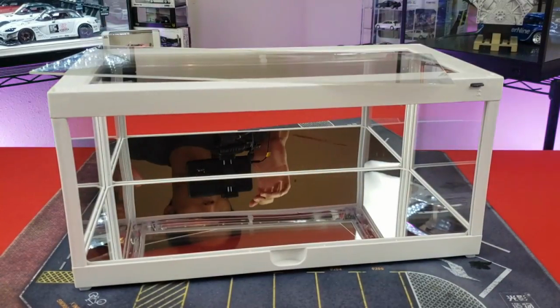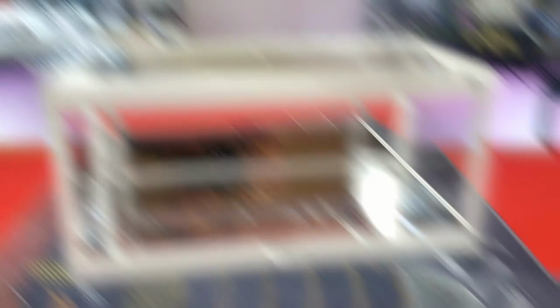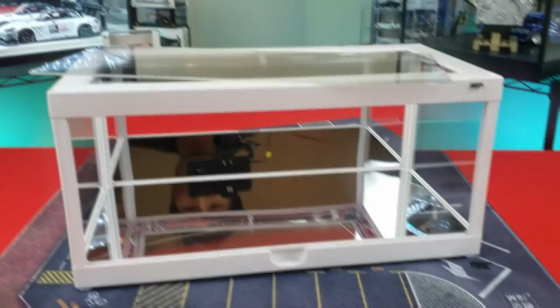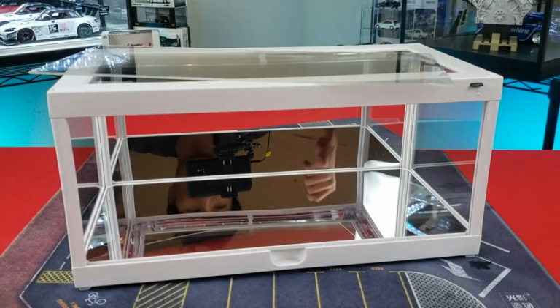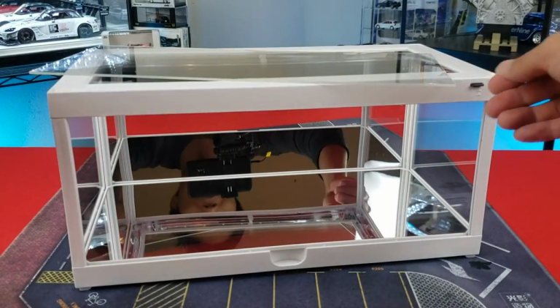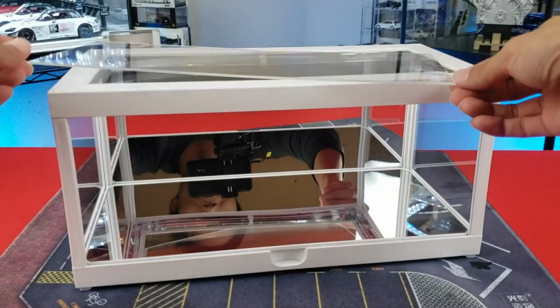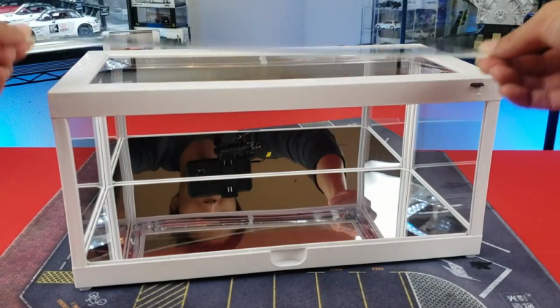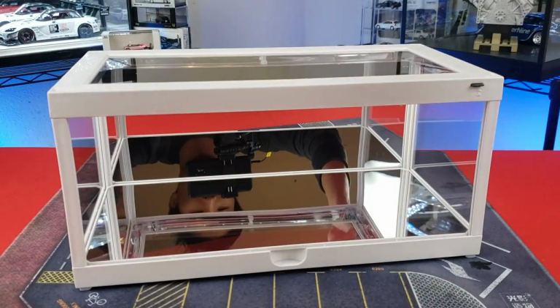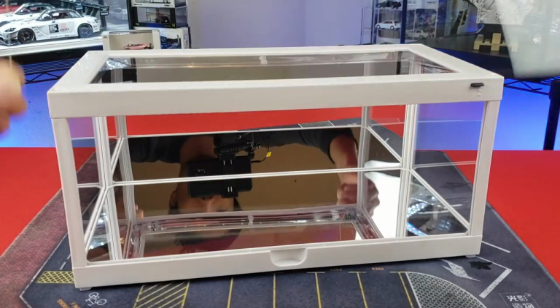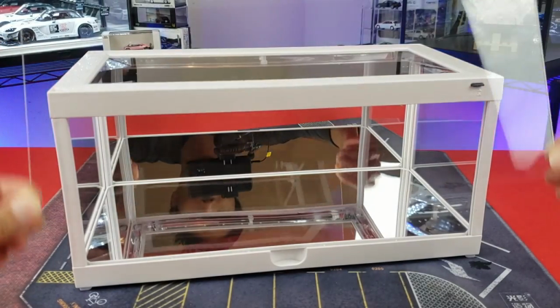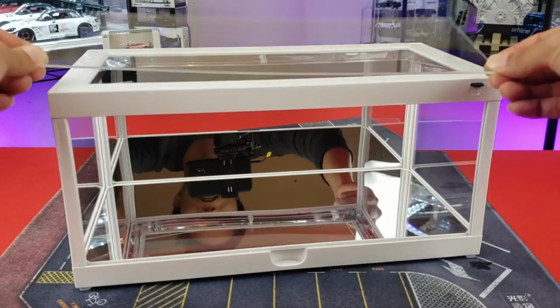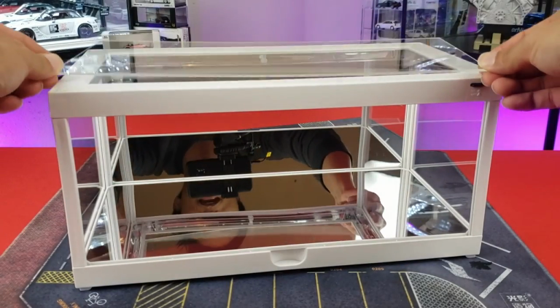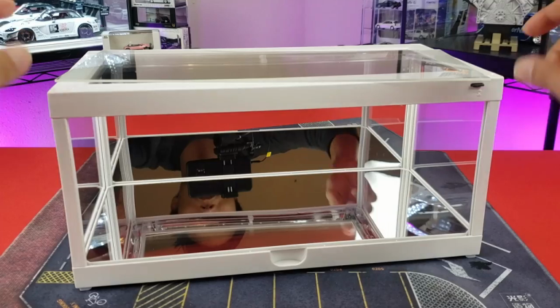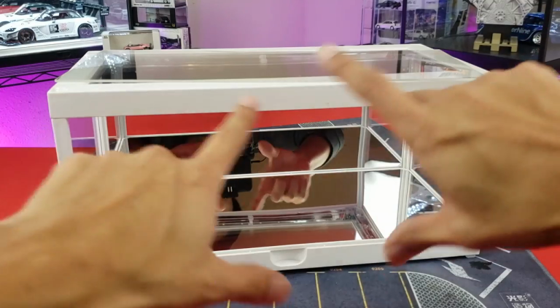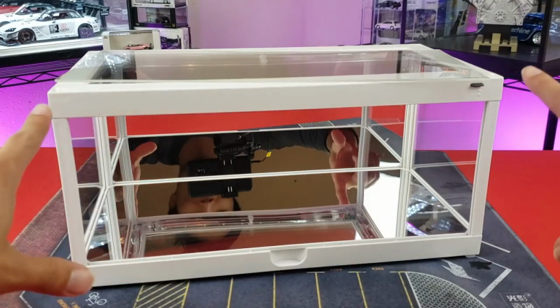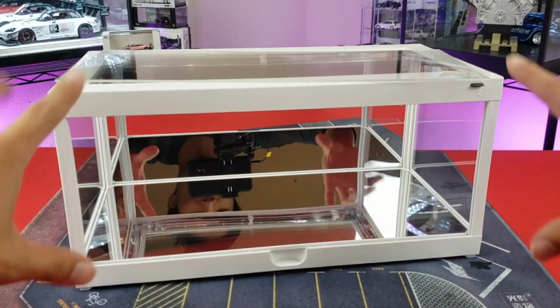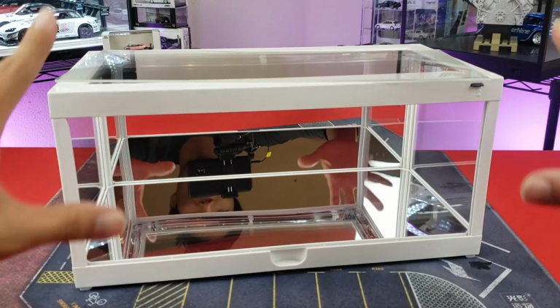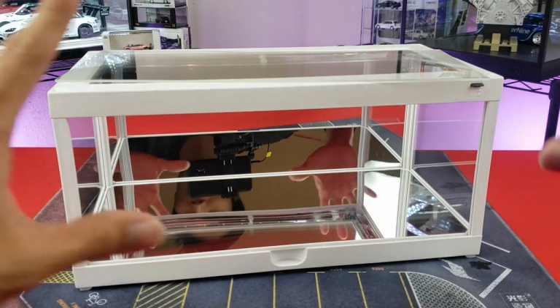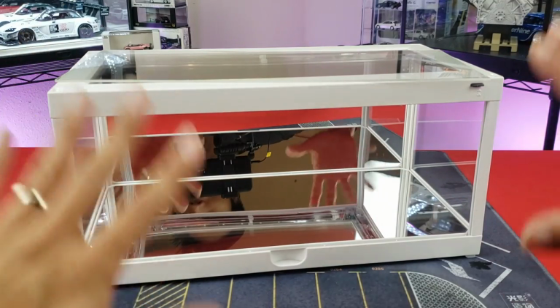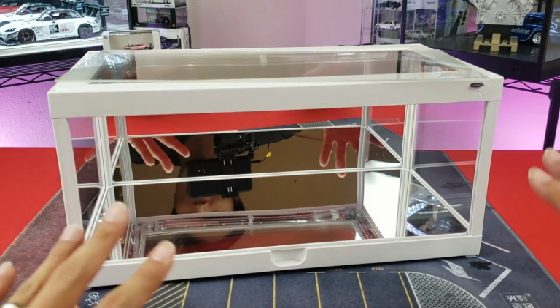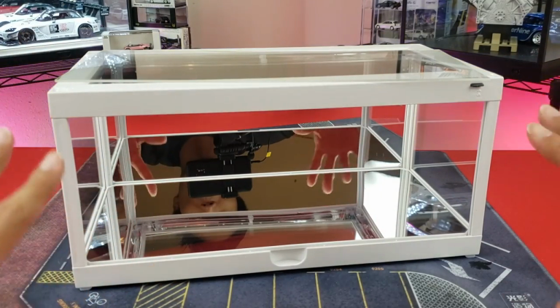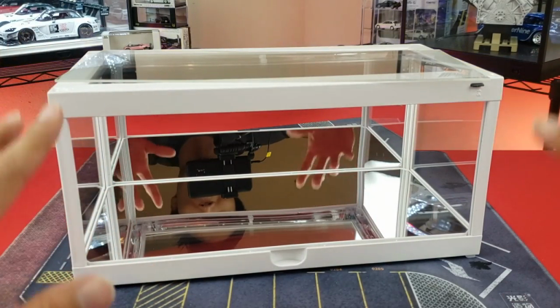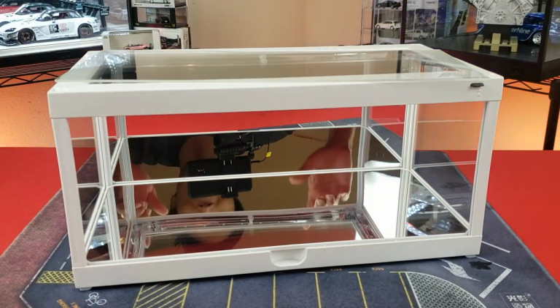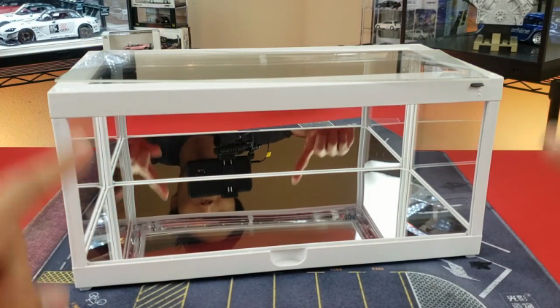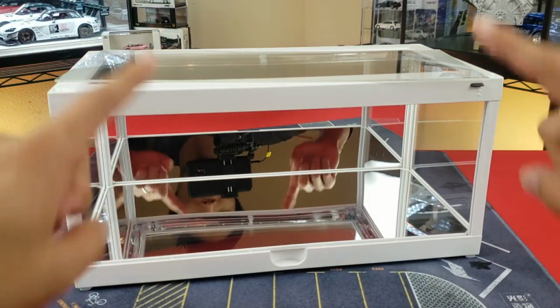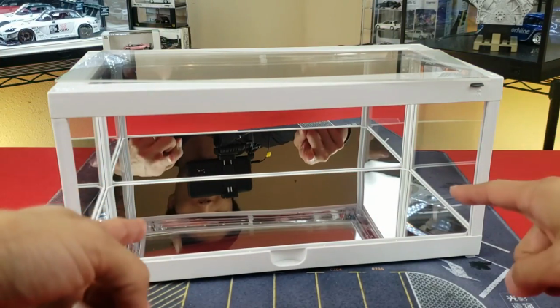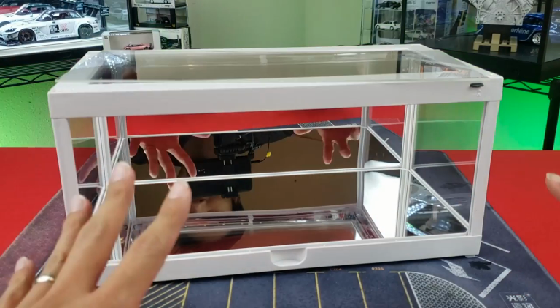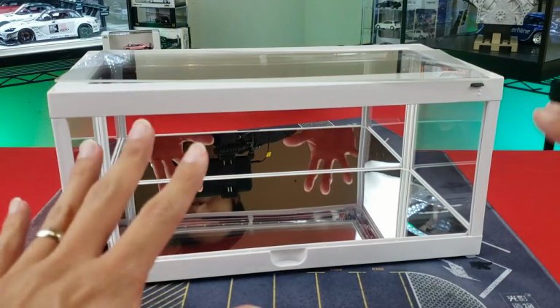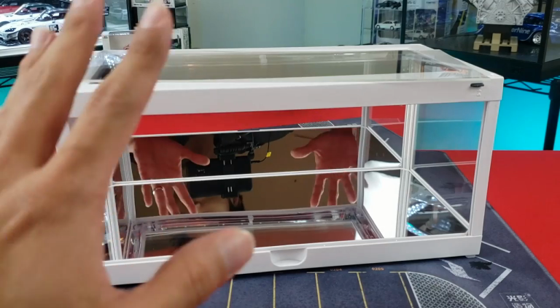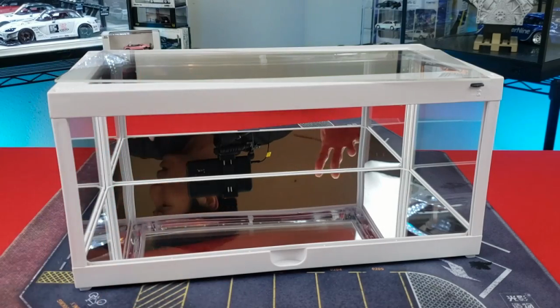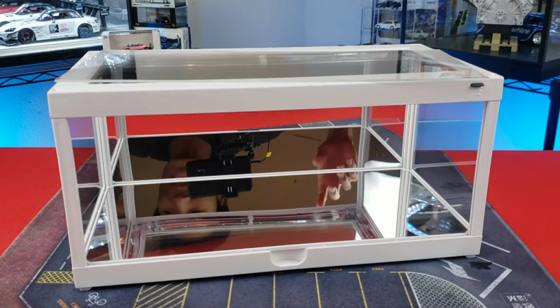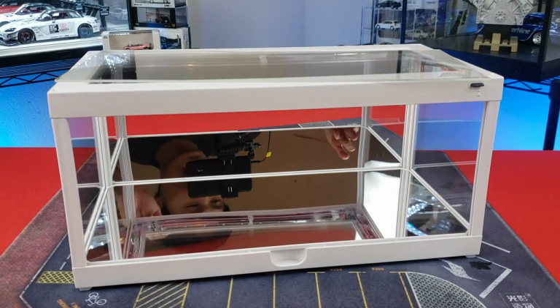All right guys, we made it to the end. Here it is, fully assembled. Looking great. Love the white accent. I think white looks super clean and it will accent the car that you put inside very well too.